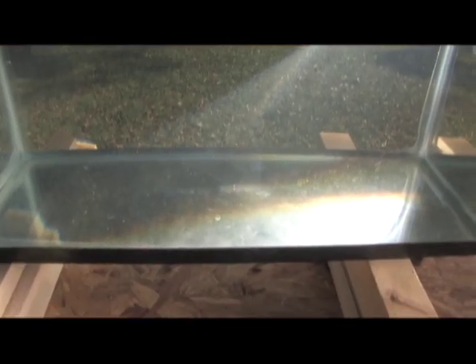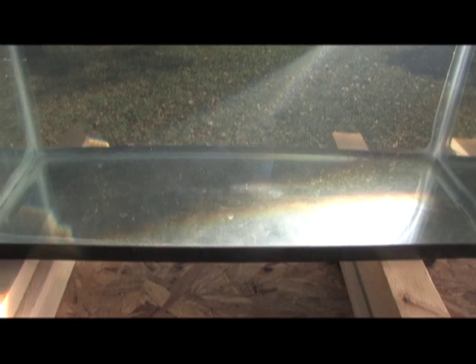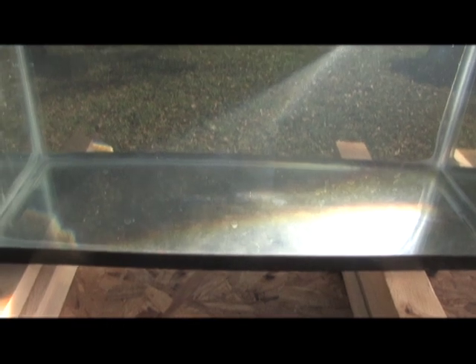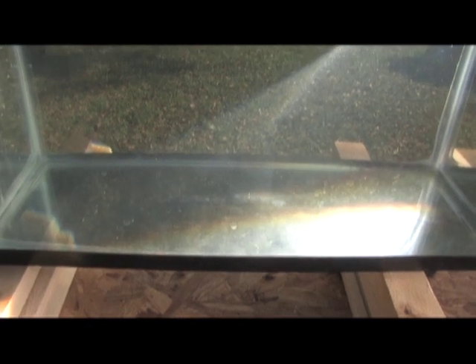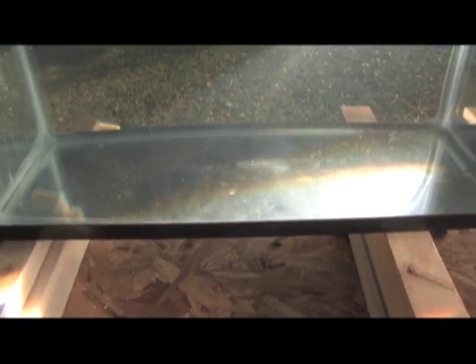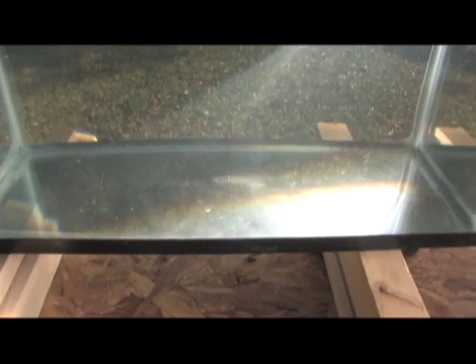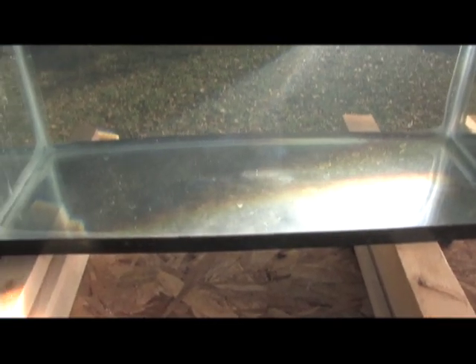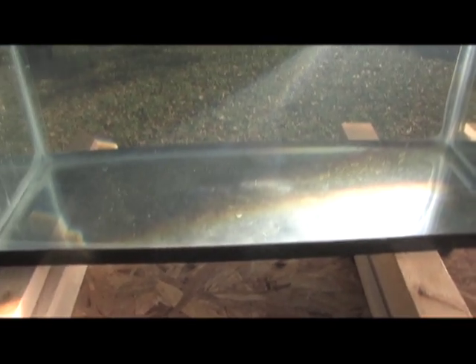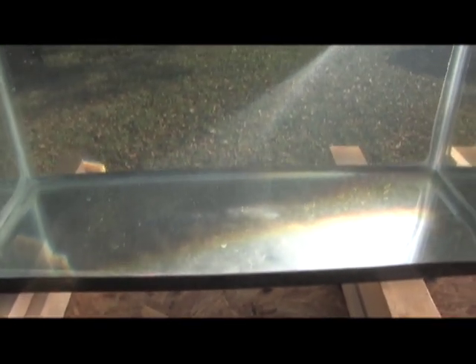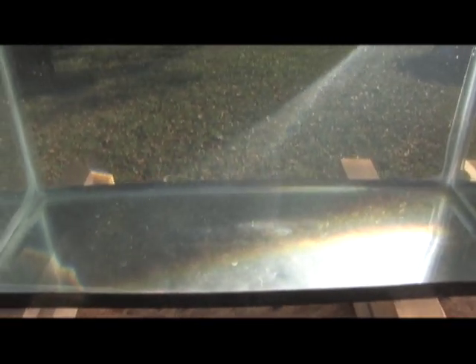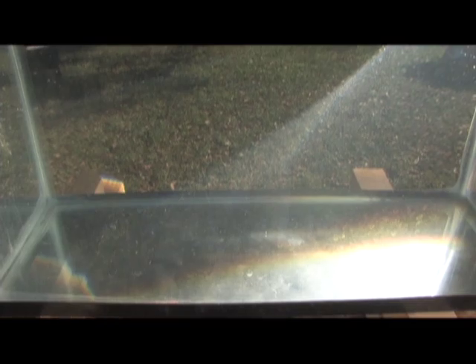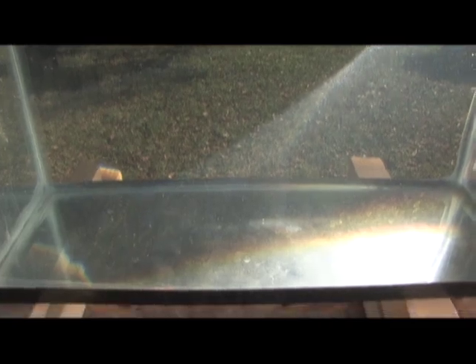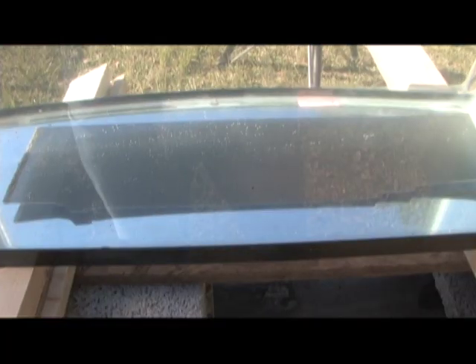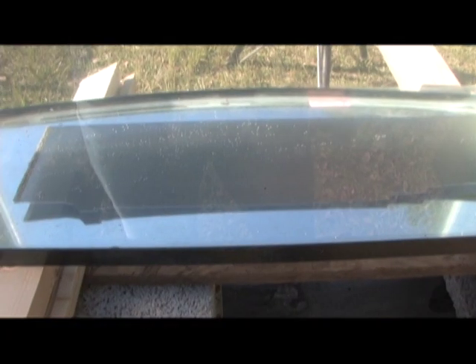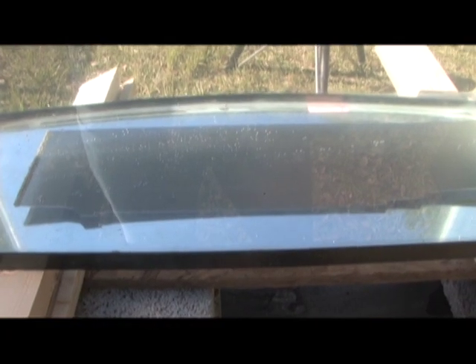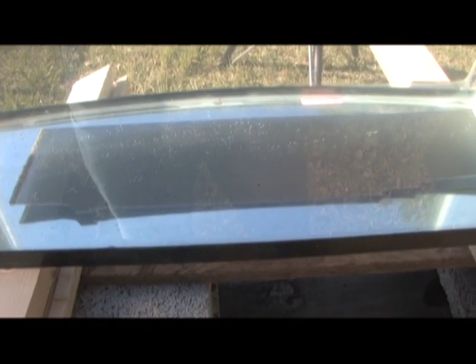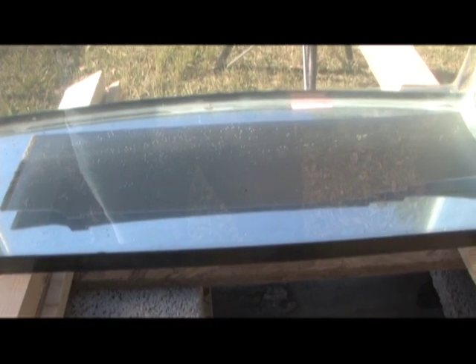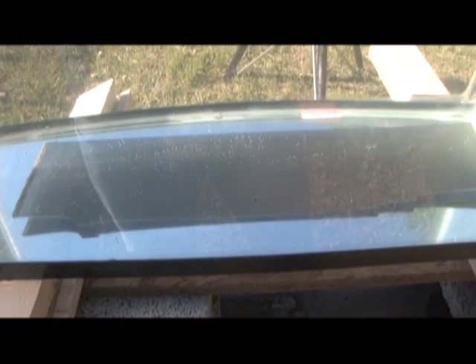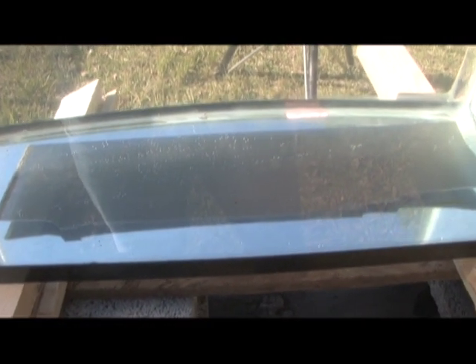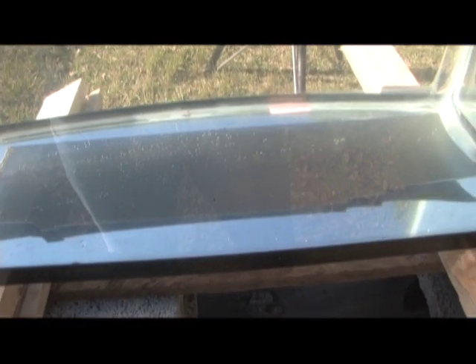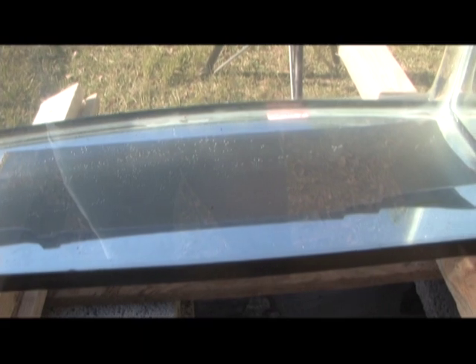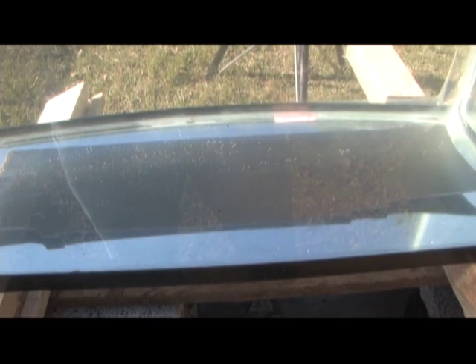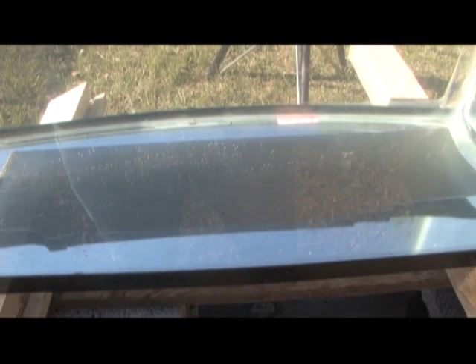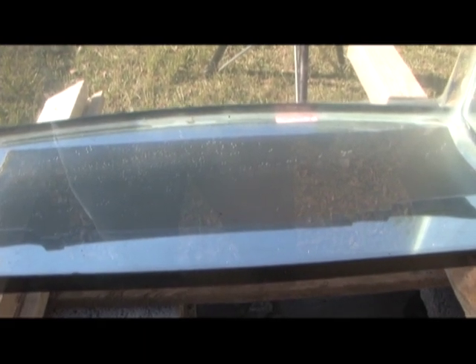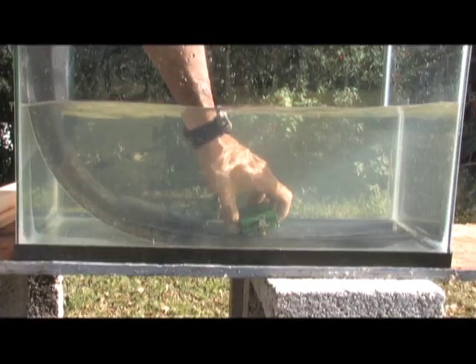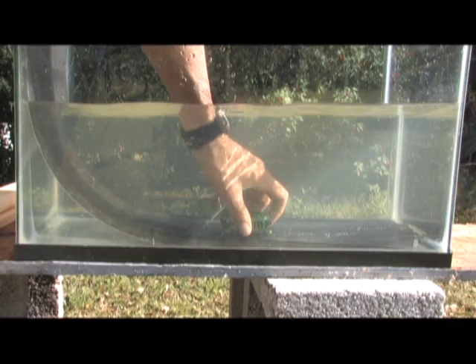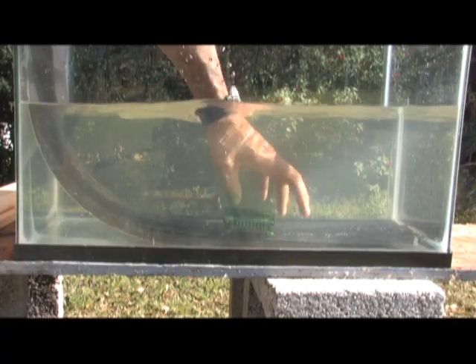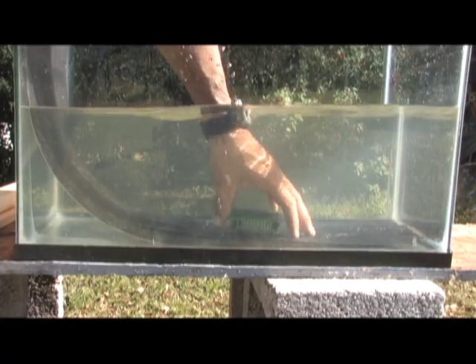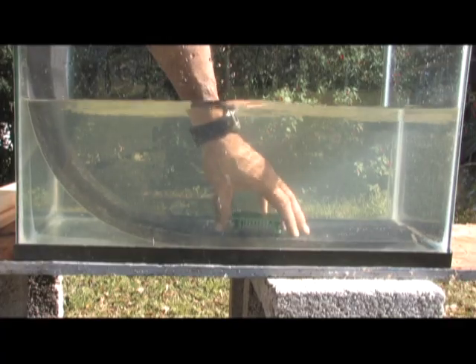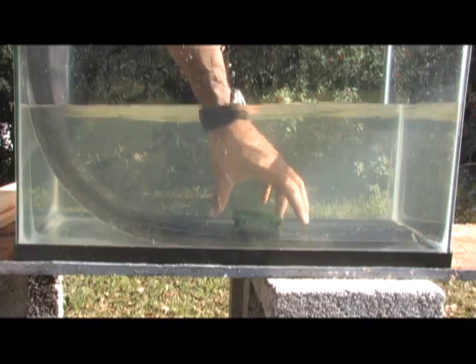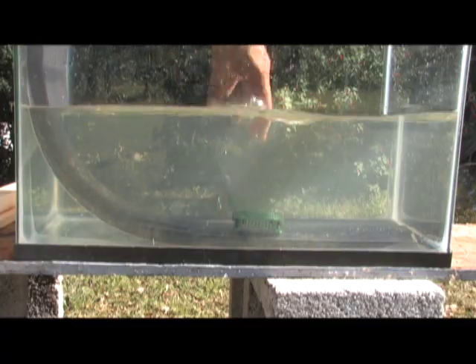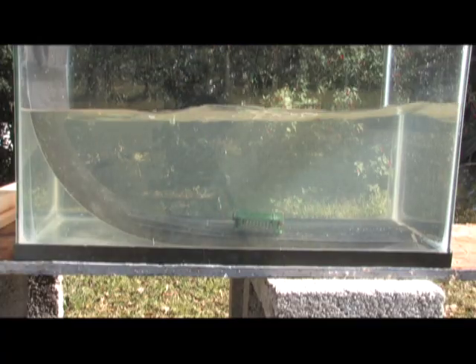One of the problems with swimming pools is that the bottoms of them are painted white. In theory, you could paint the bottom of your swimming pool dark — in that case, you wouldn't even need a Fresnel lens. But if you're going to heat something with a Fresnel lens in water, you need to place a dark target inside.